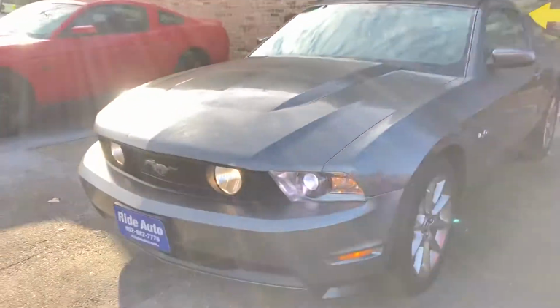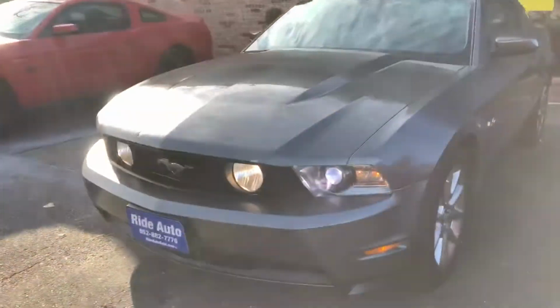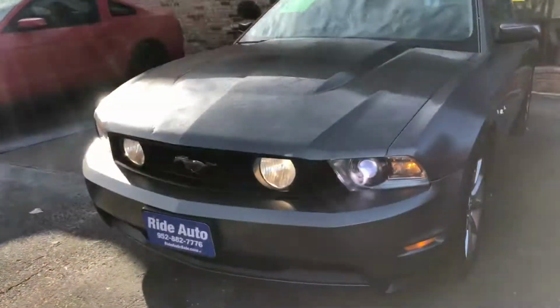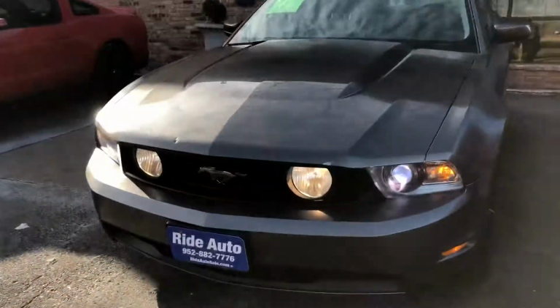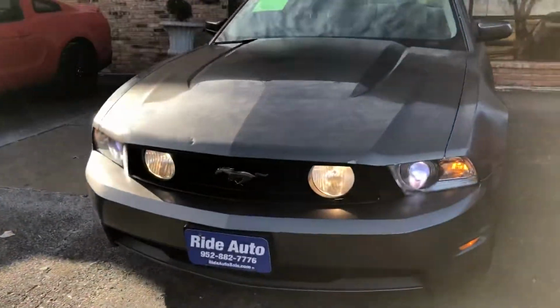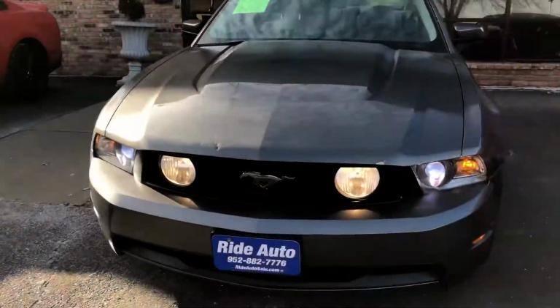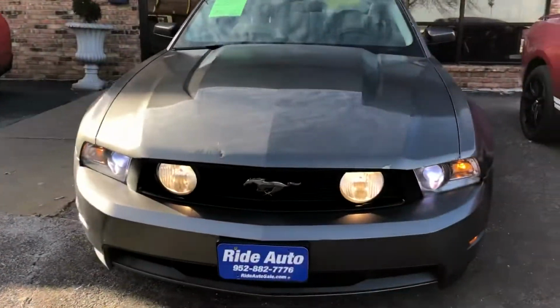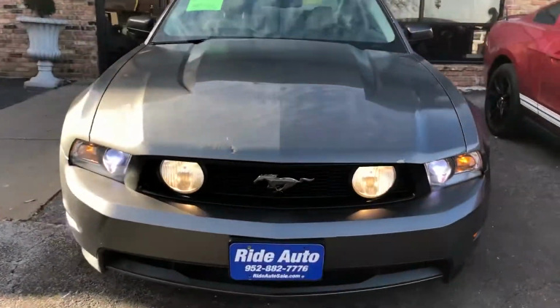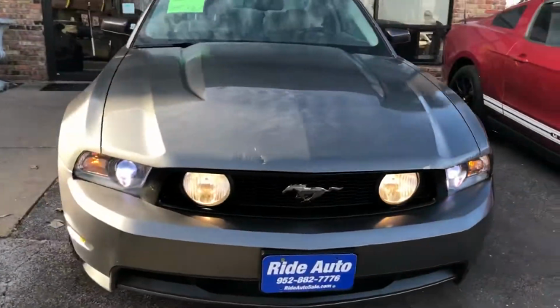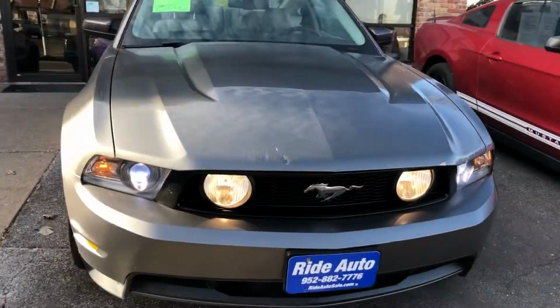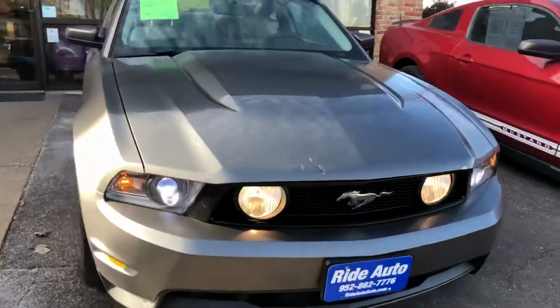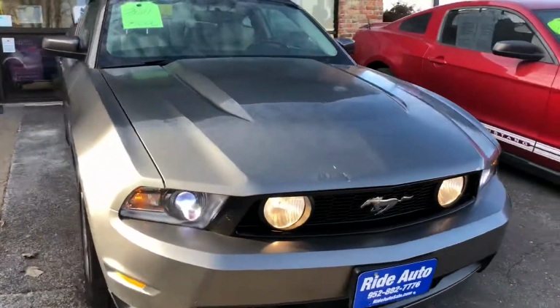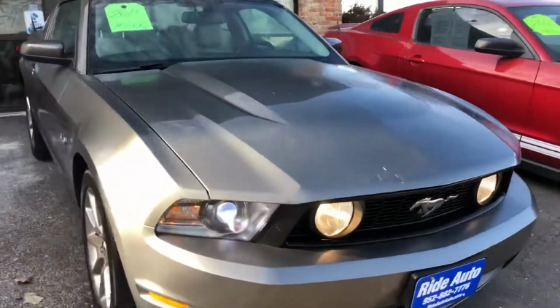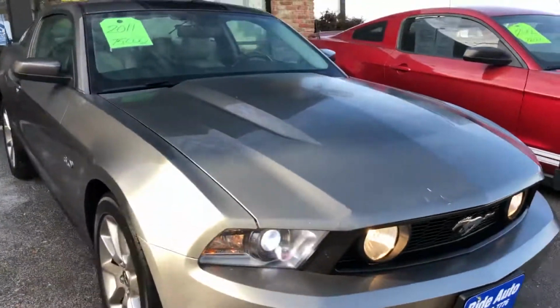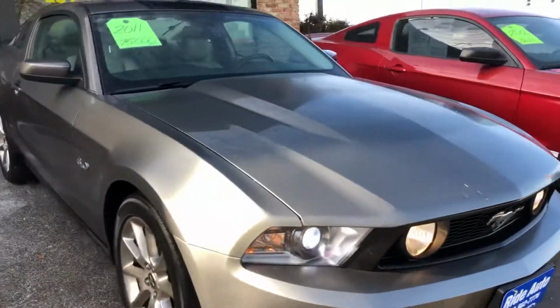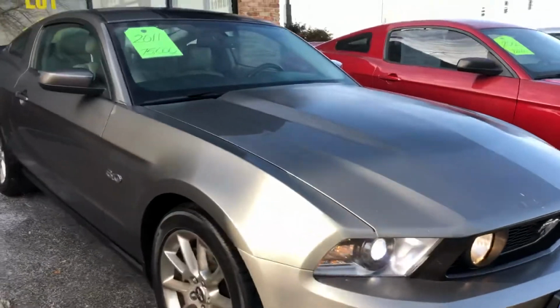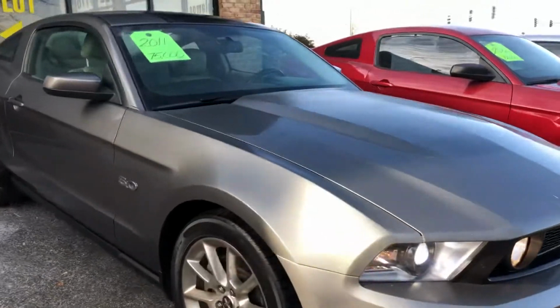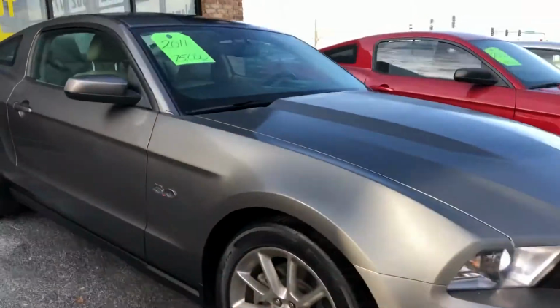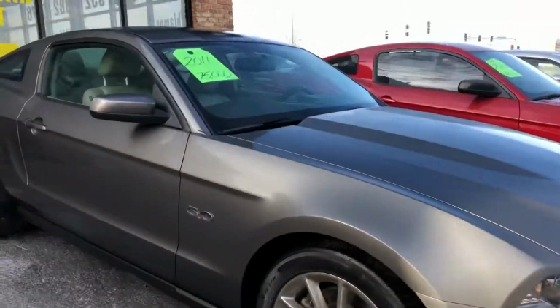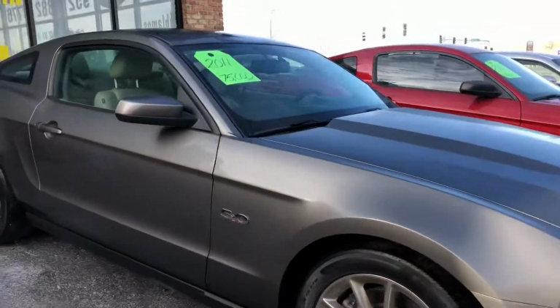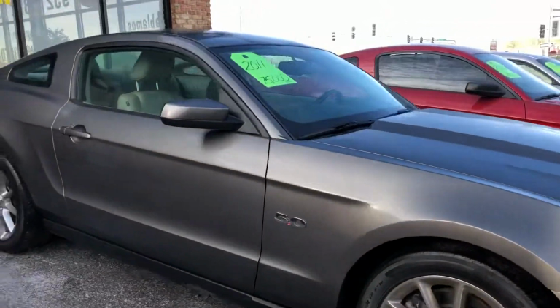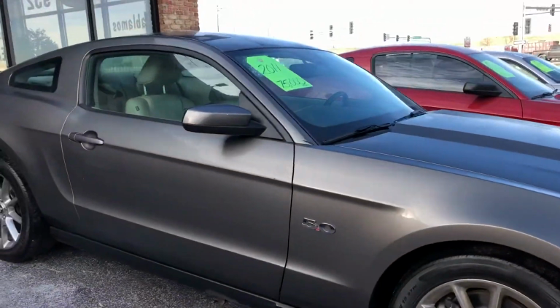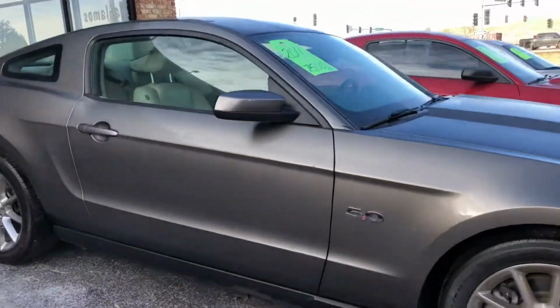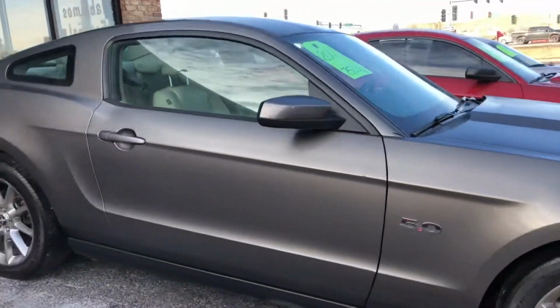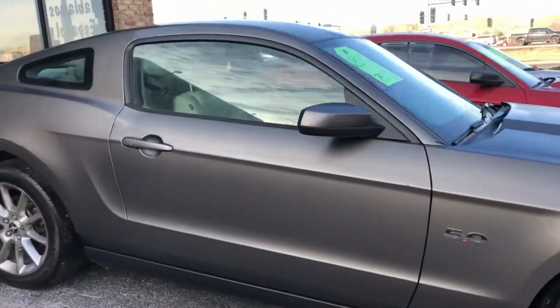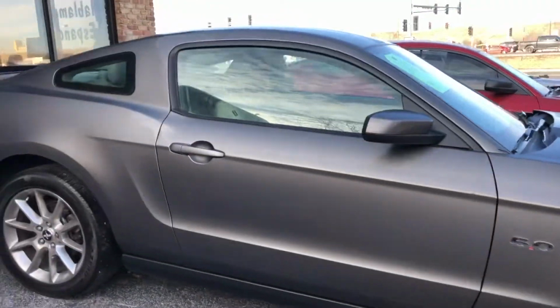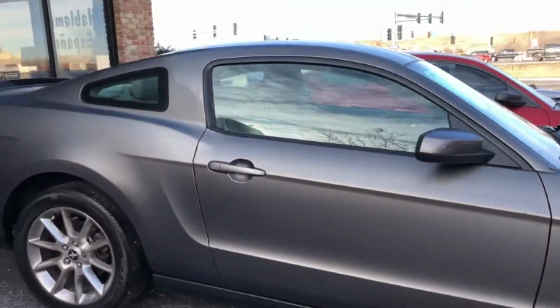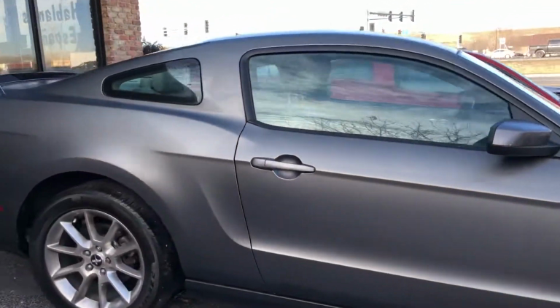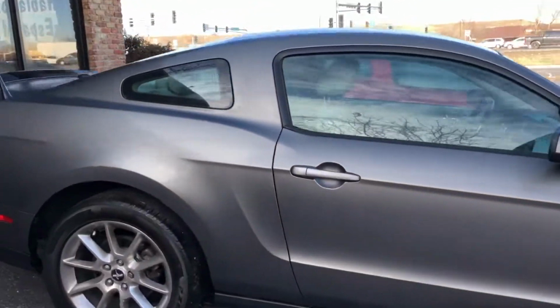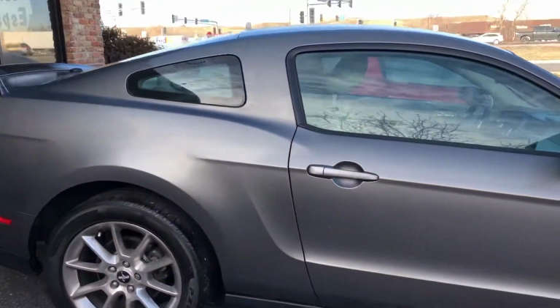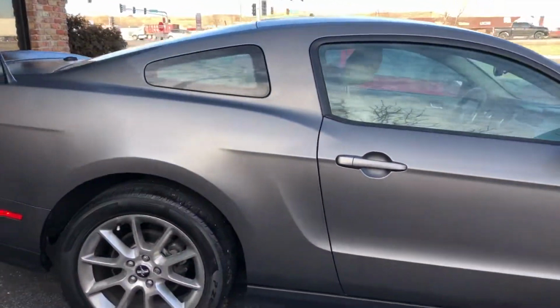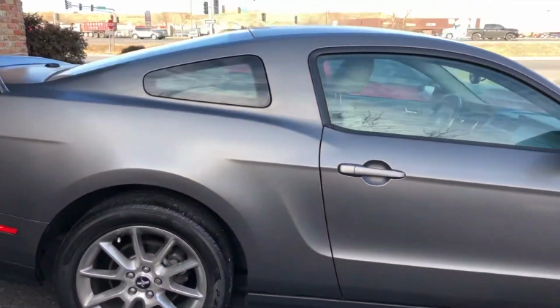Hello and welcome to Ride Auto. Today we're pleased to bring you this beautiful 2011 Ford Mustang GT 5.0 V8 2-door.